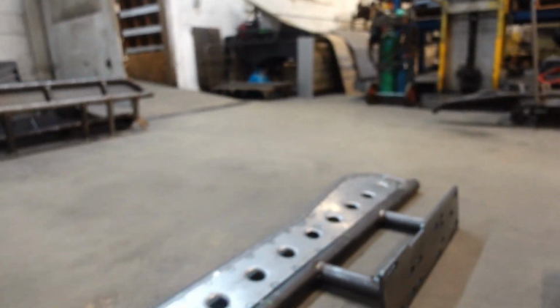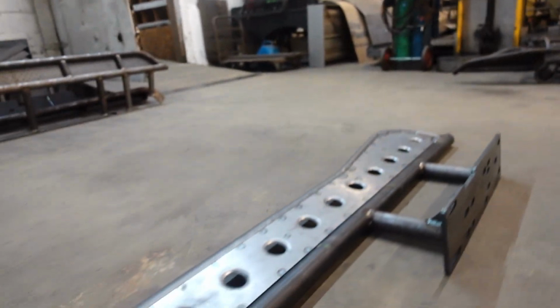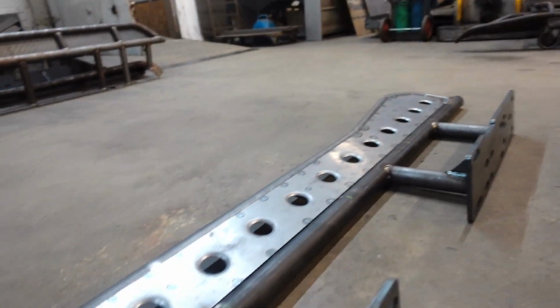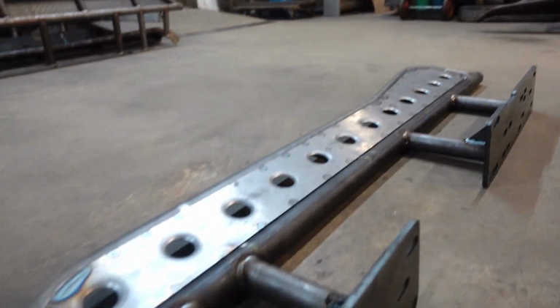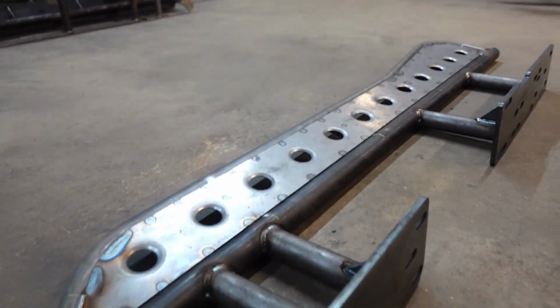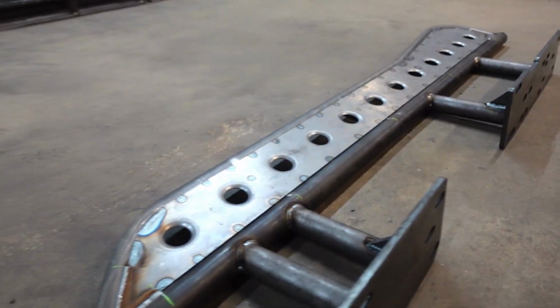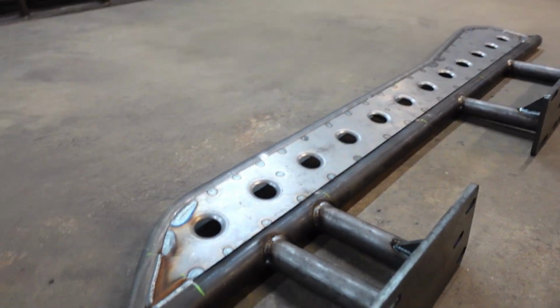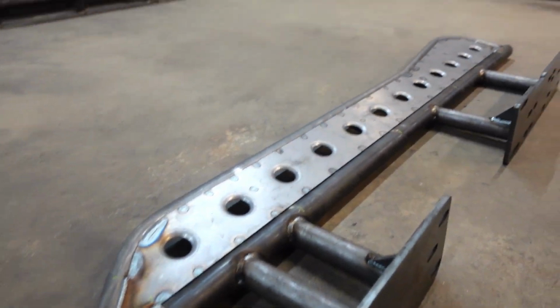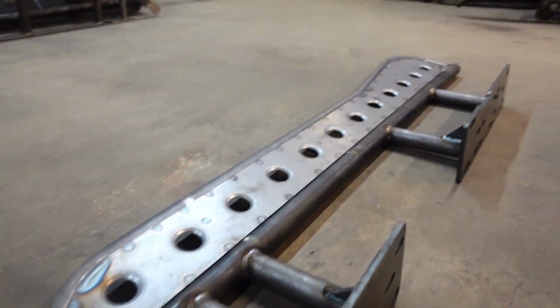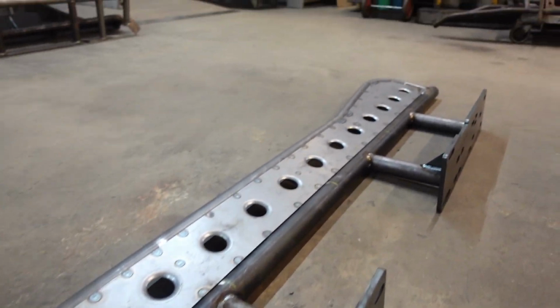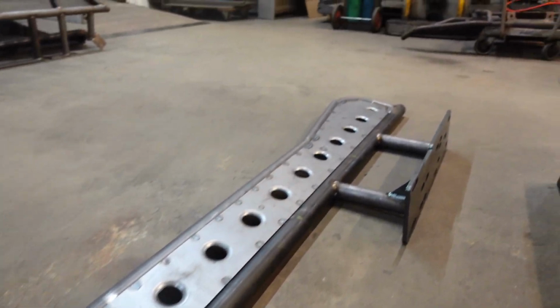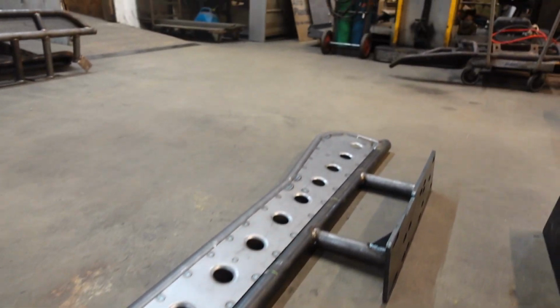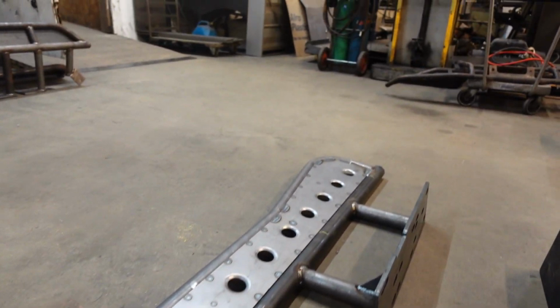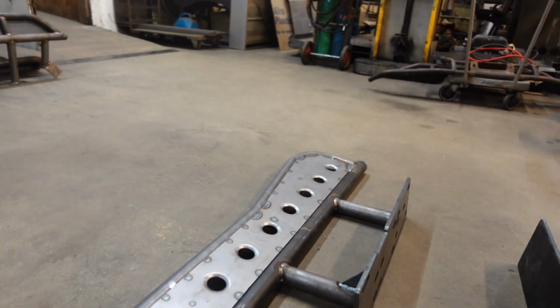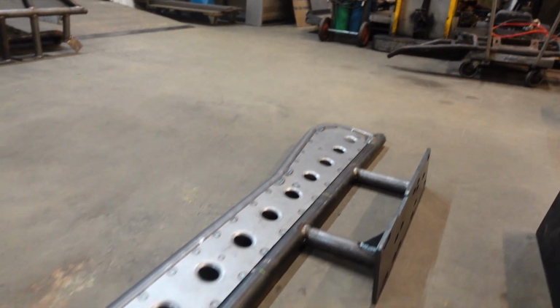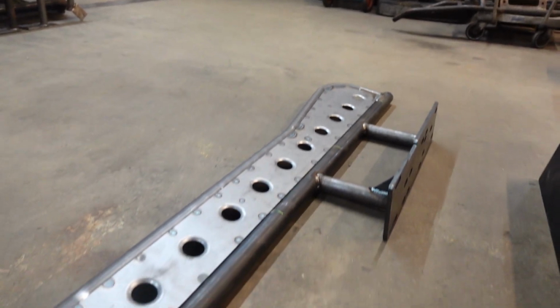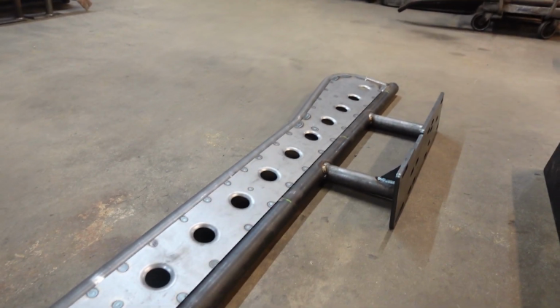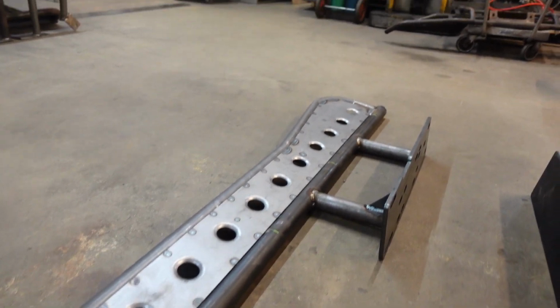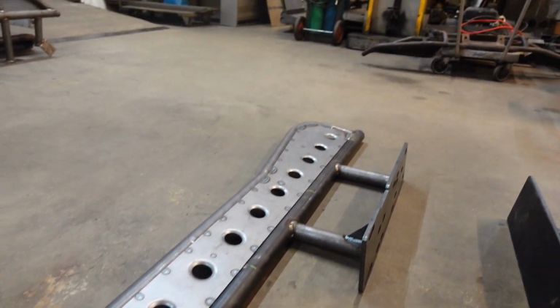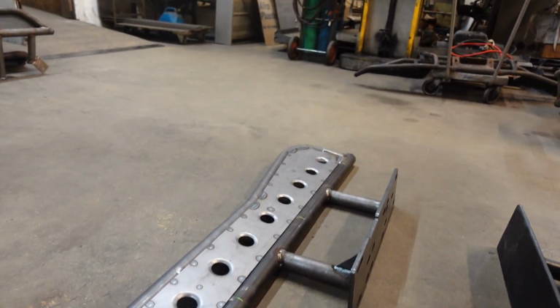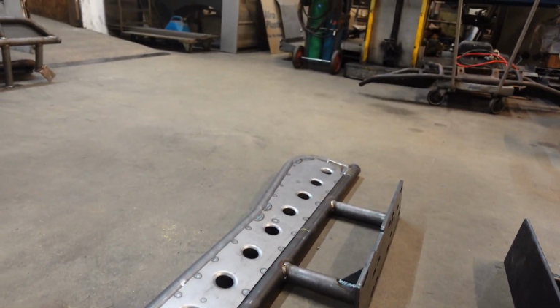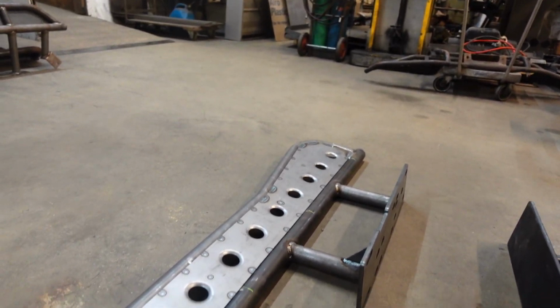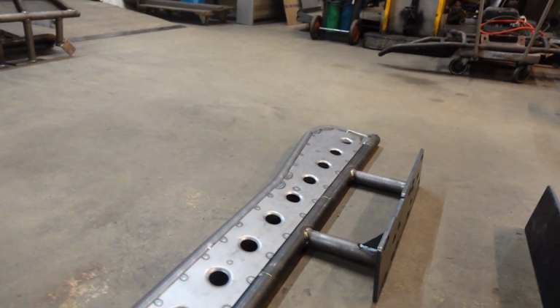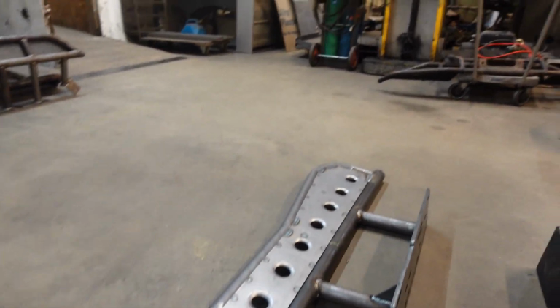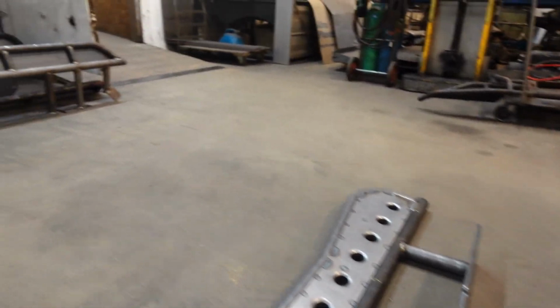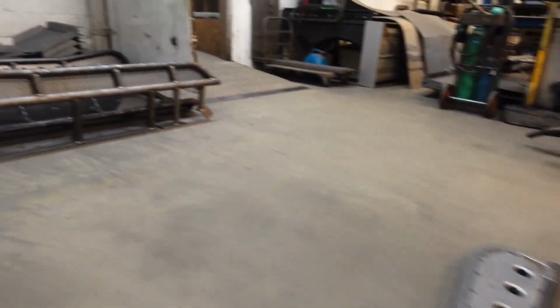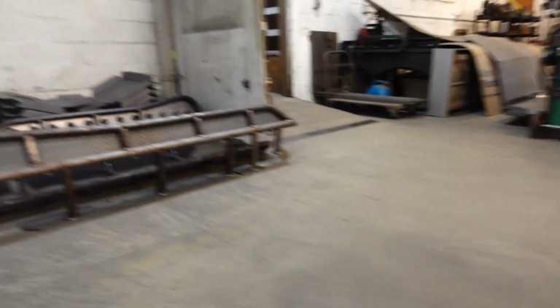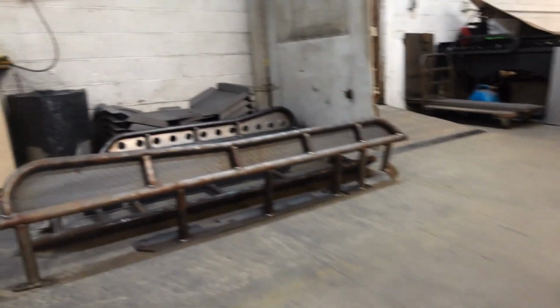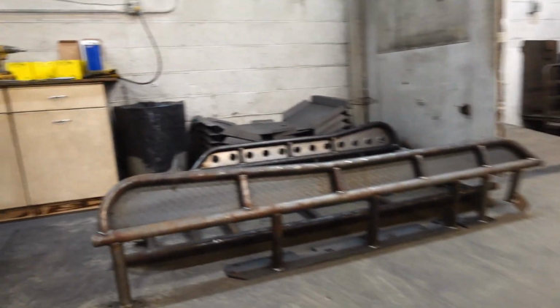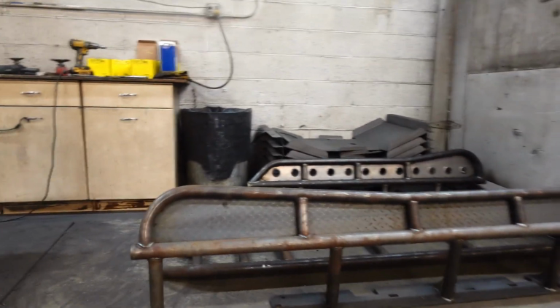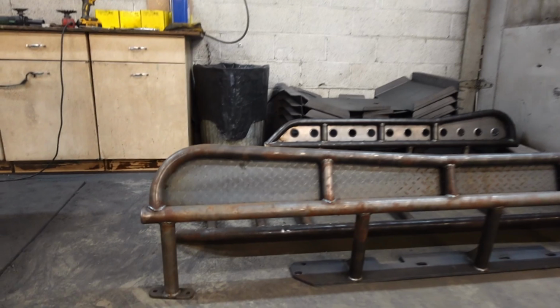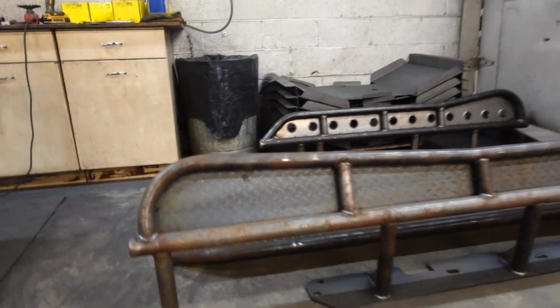This is the 4Runner slider — this is a work-in-process version. And here's a slider here for the Tacoma.